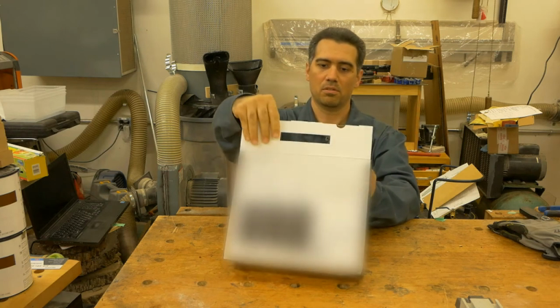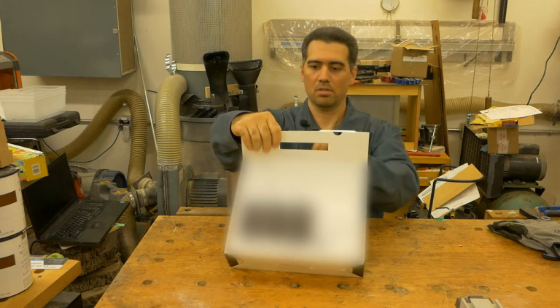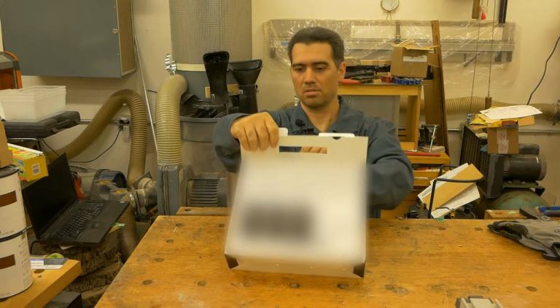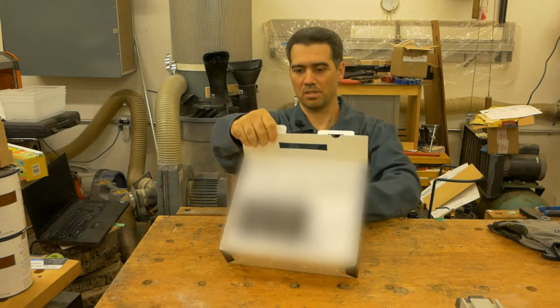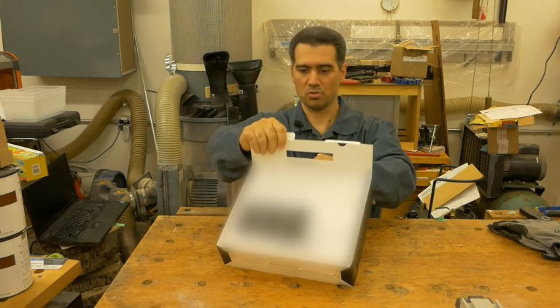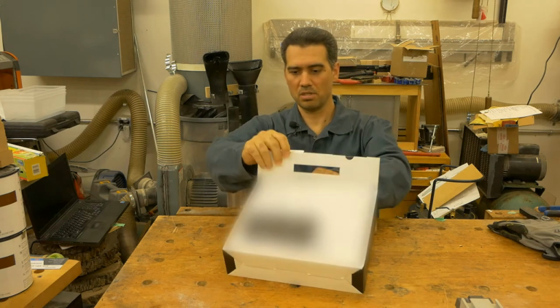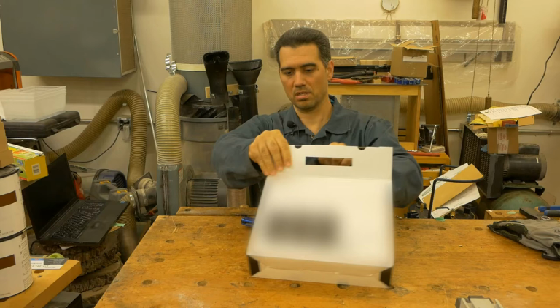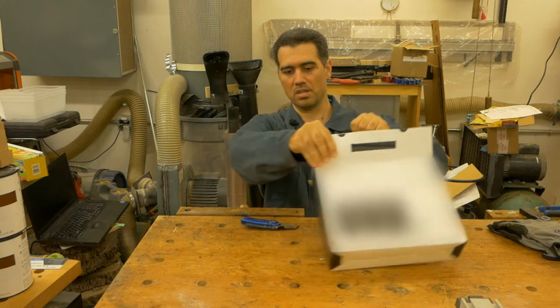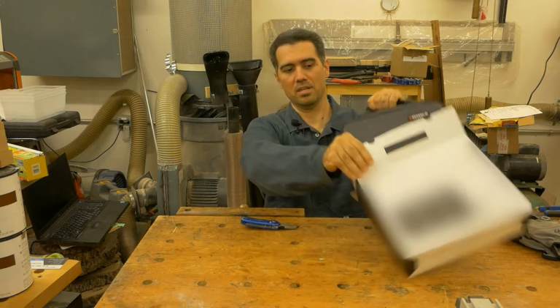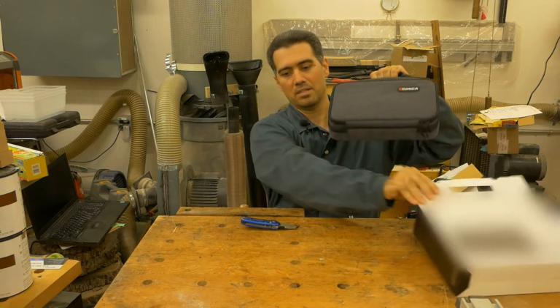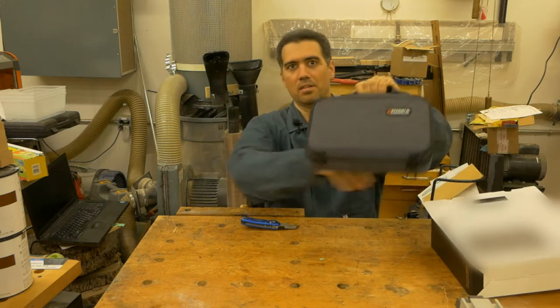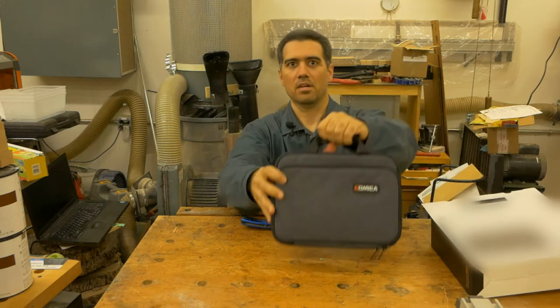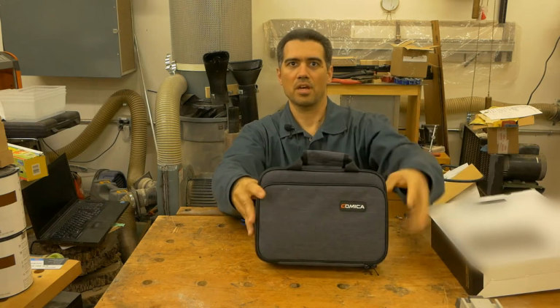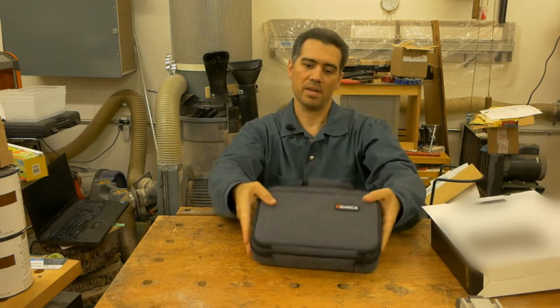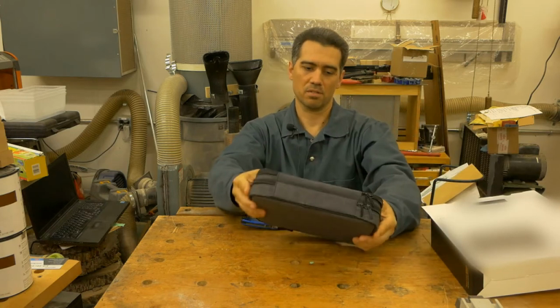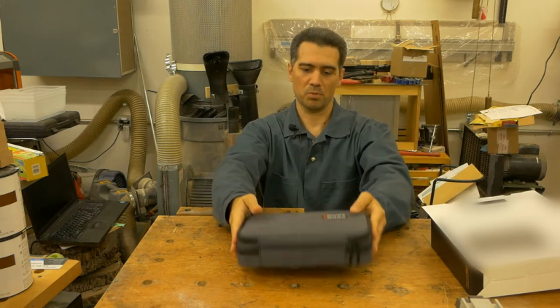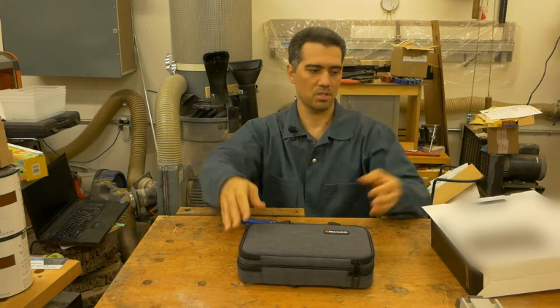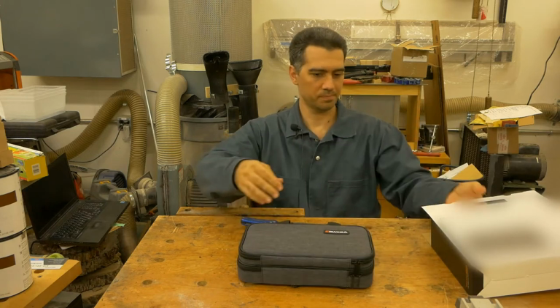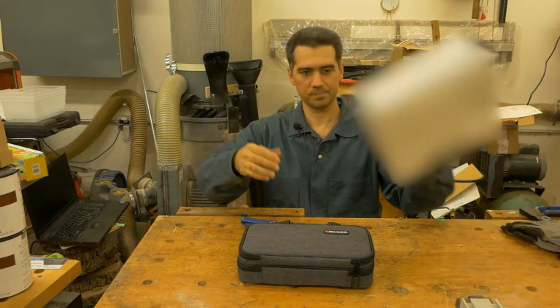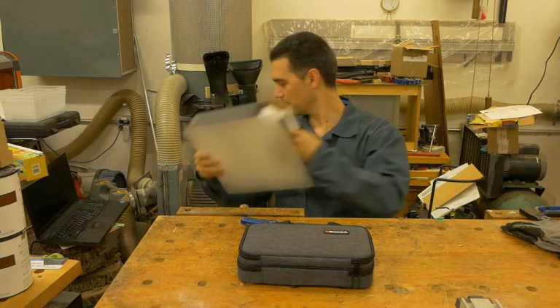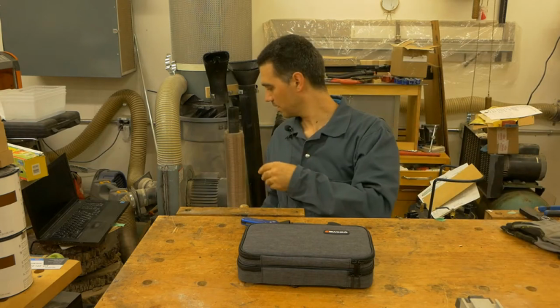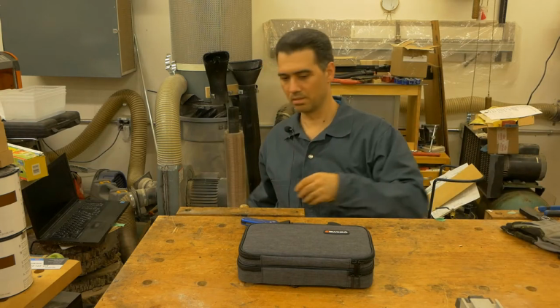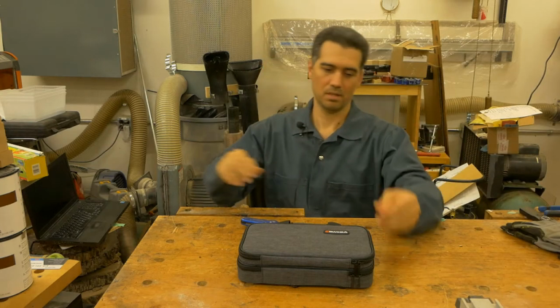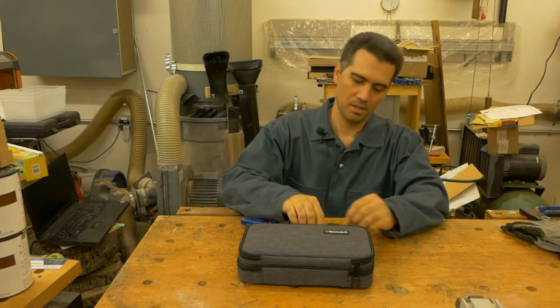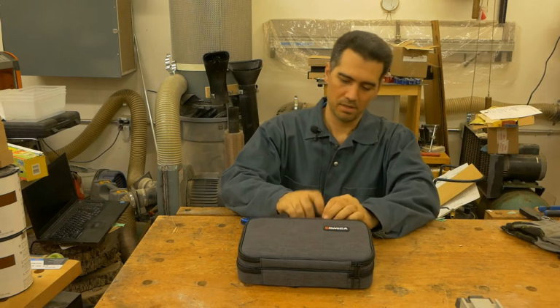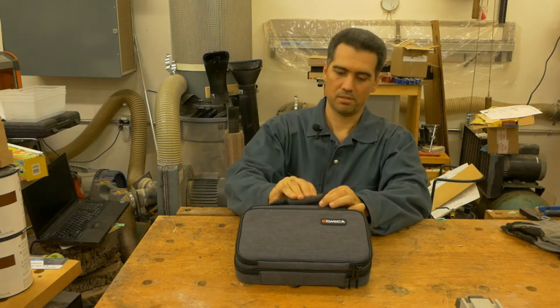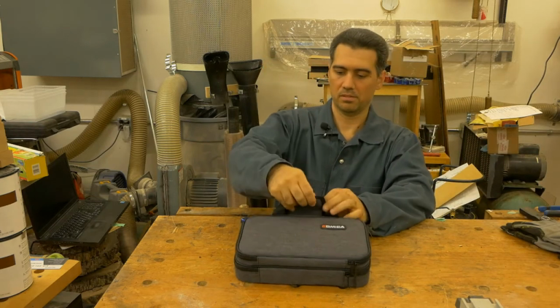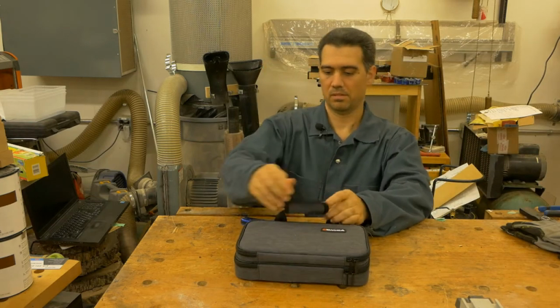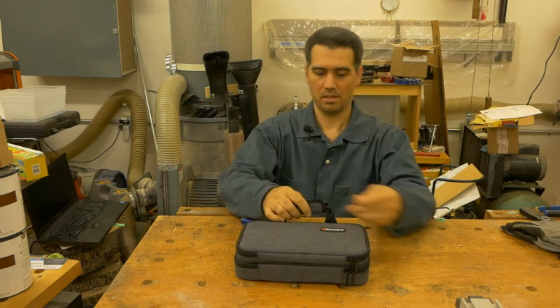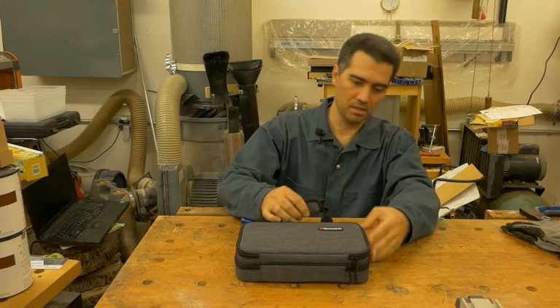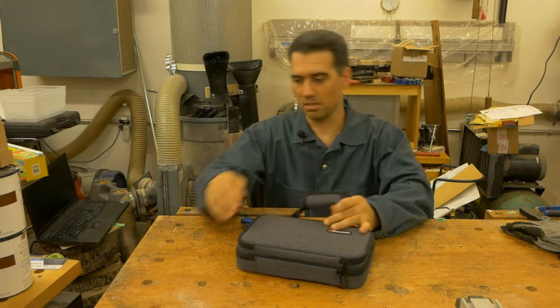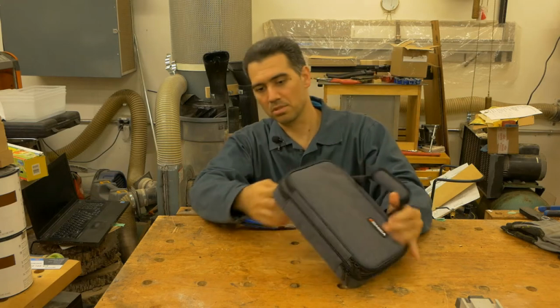It is kind of like a suitcase. It has a nice carrying bag, from what we can see. And let's see what's inside.